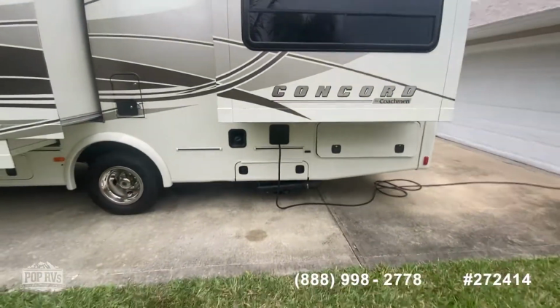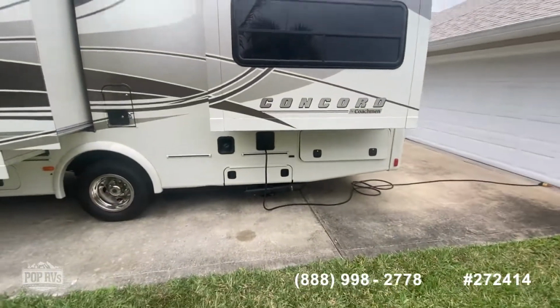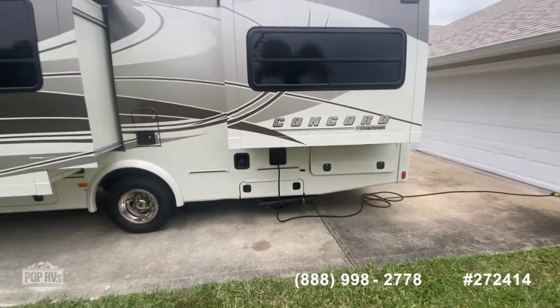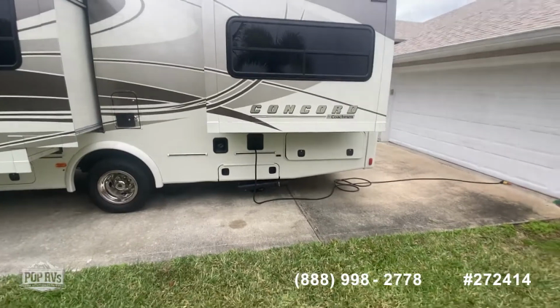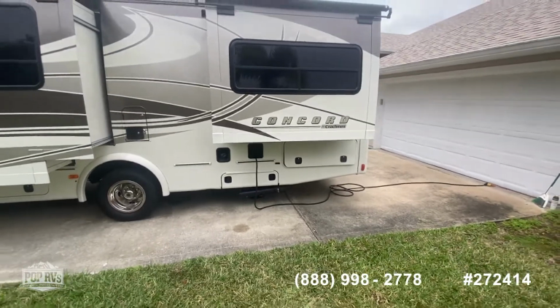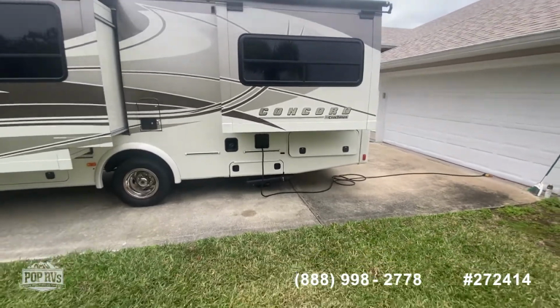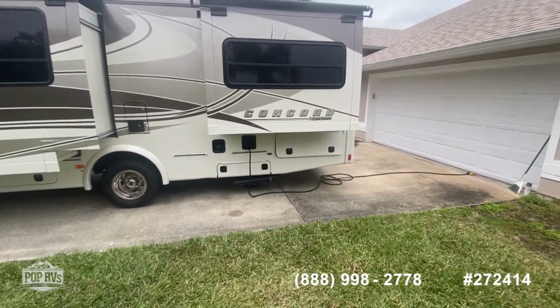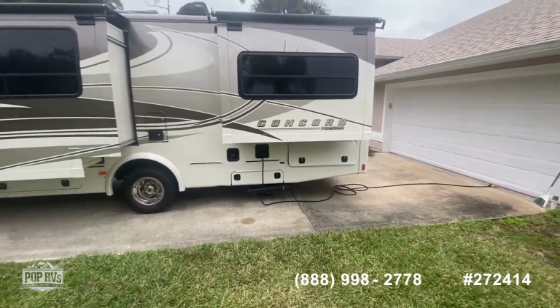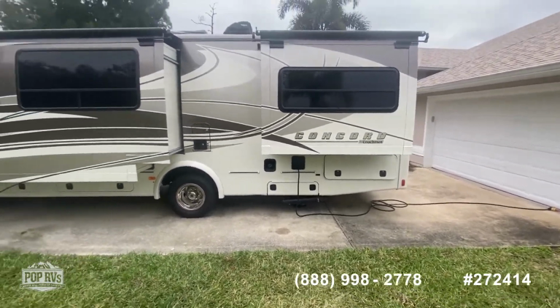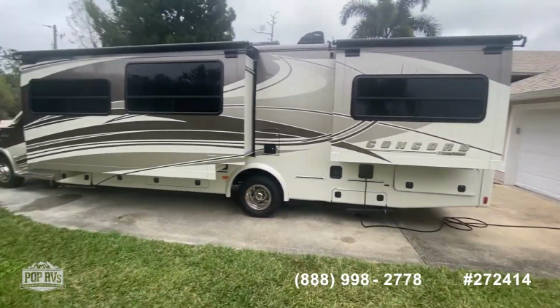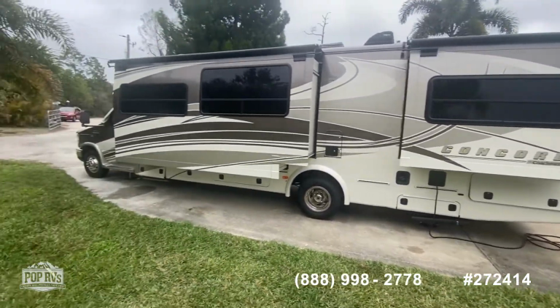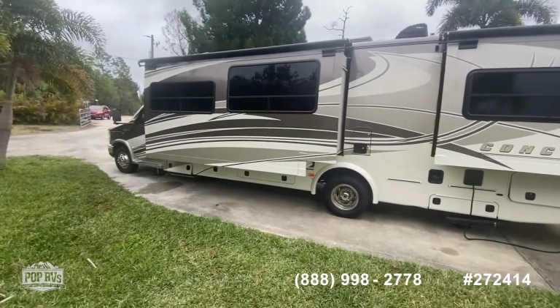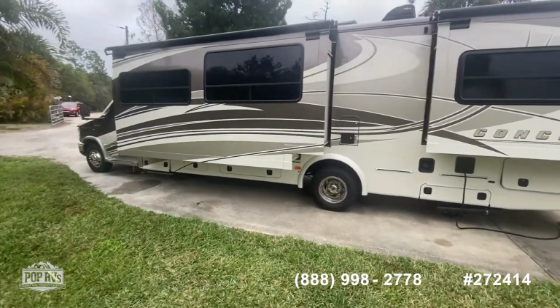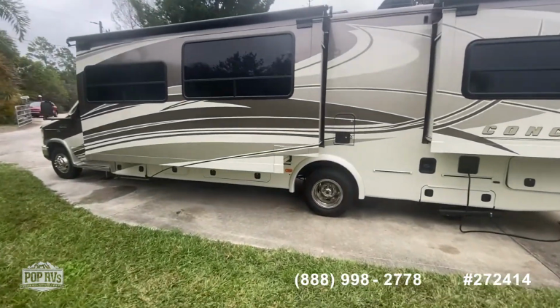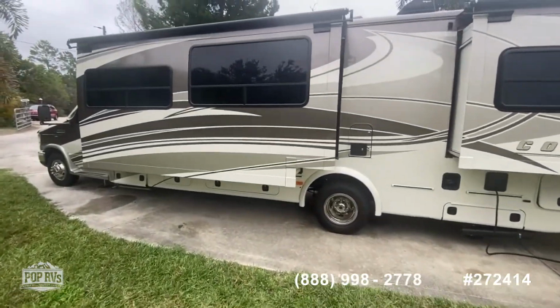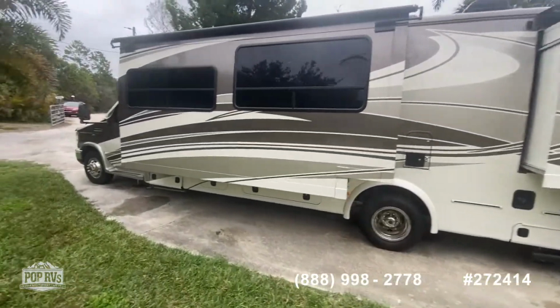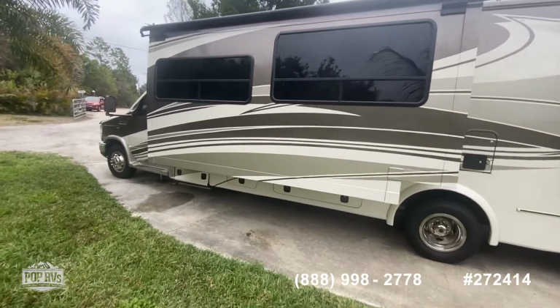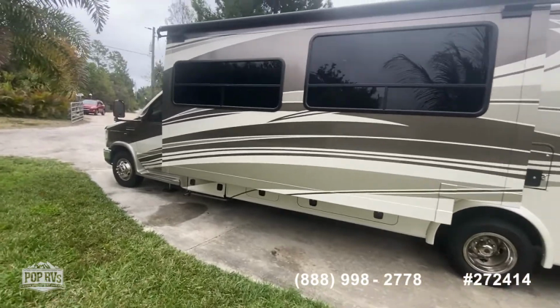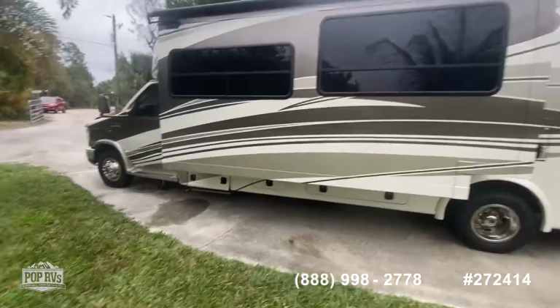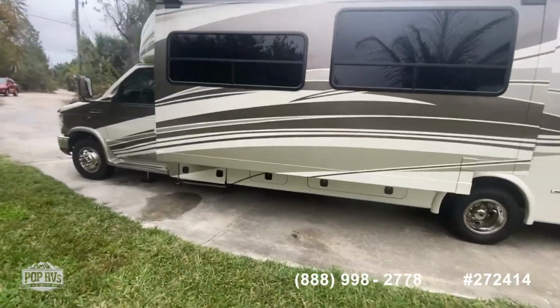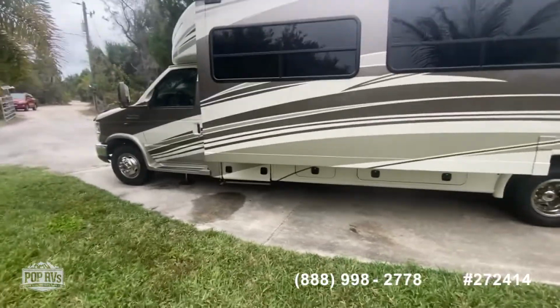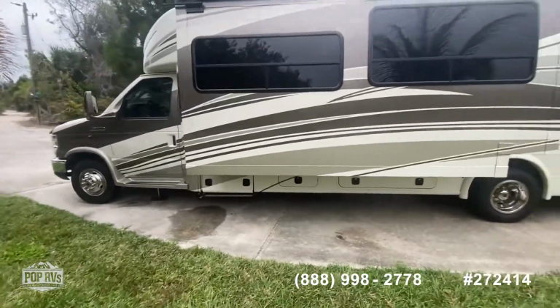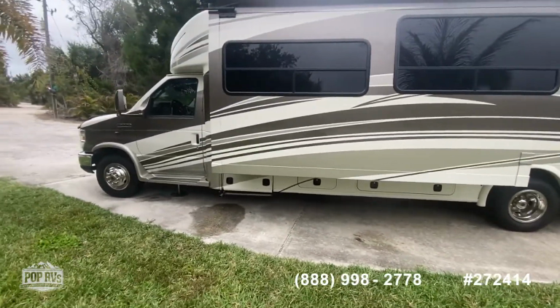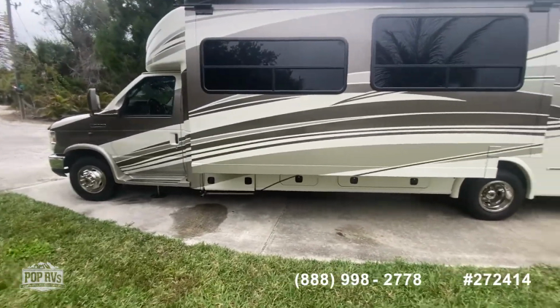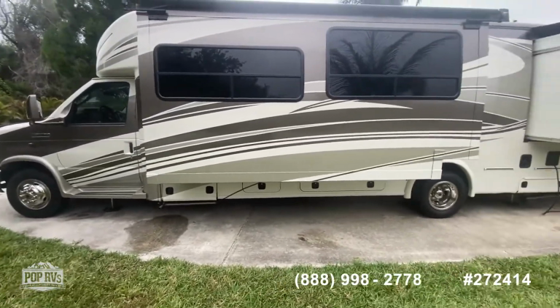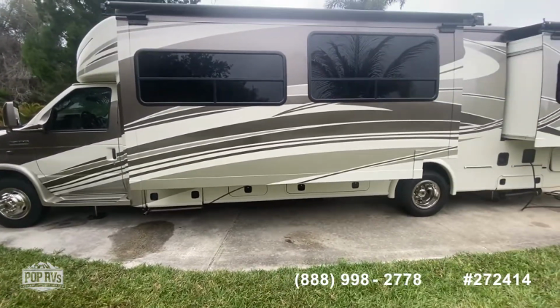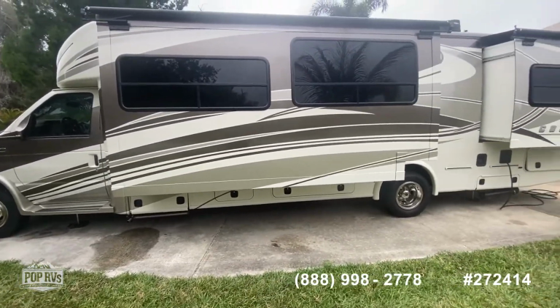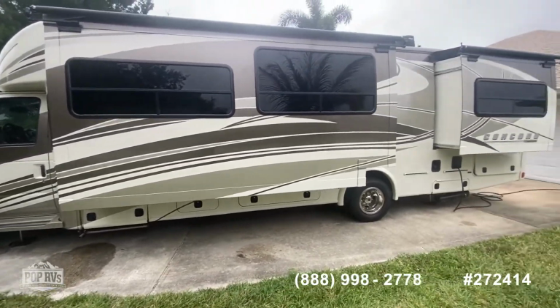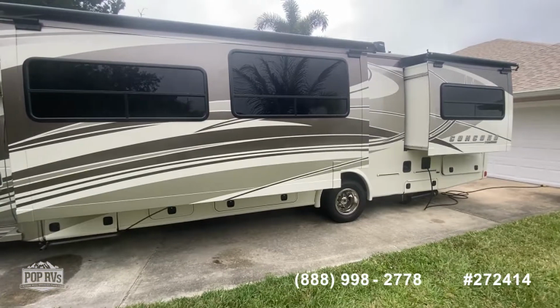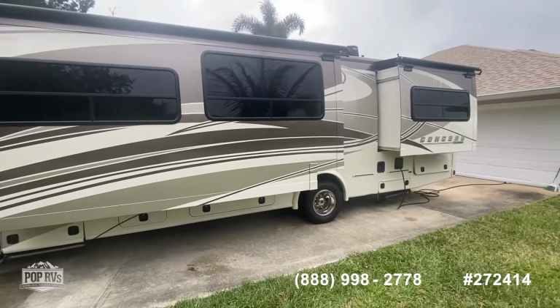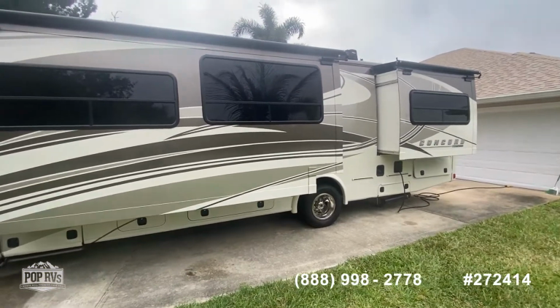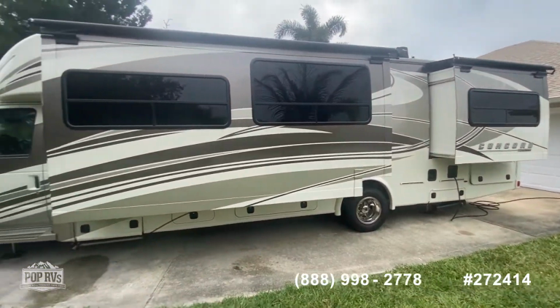Don't let this one slip away — this Concord Coachman Class C. Again, excellent condition. It almost appears as if you drove it off the showroom floor.